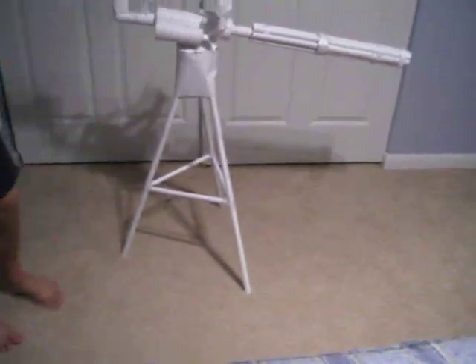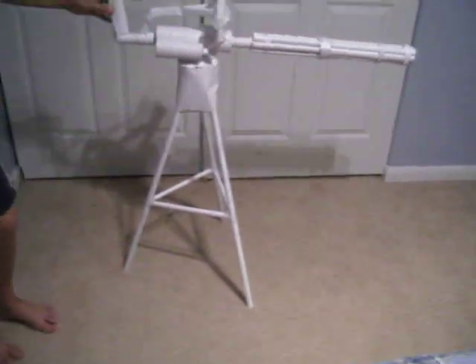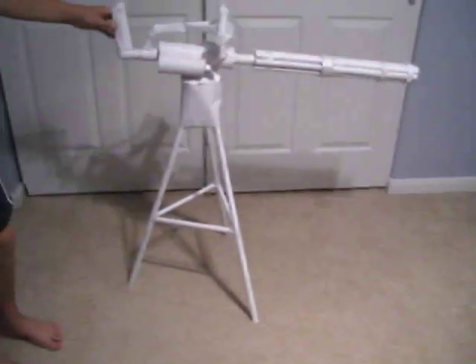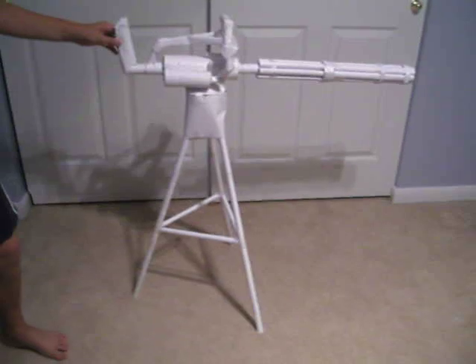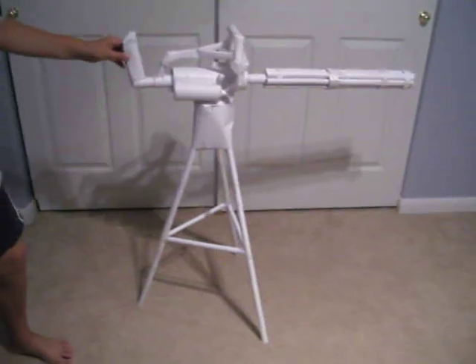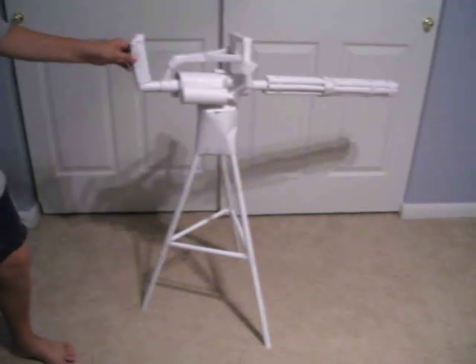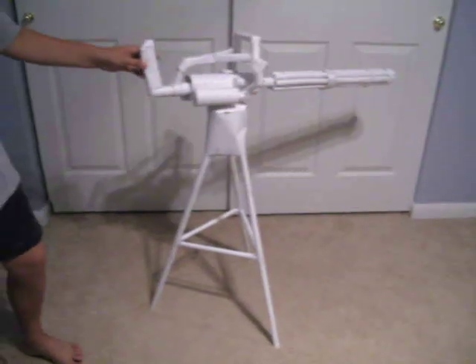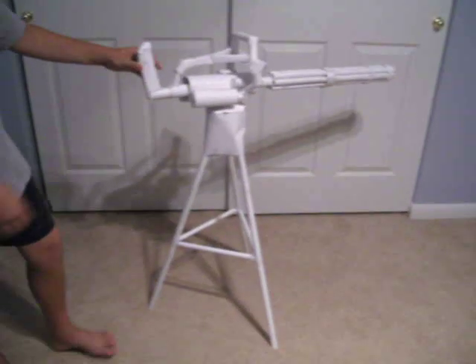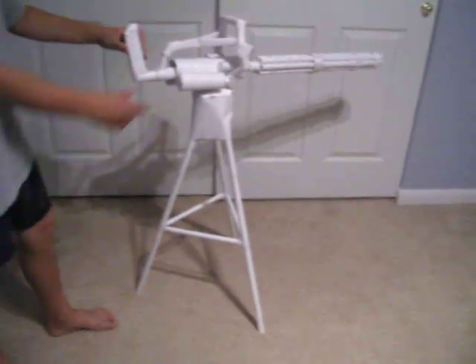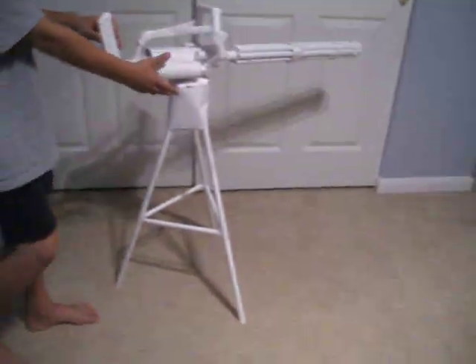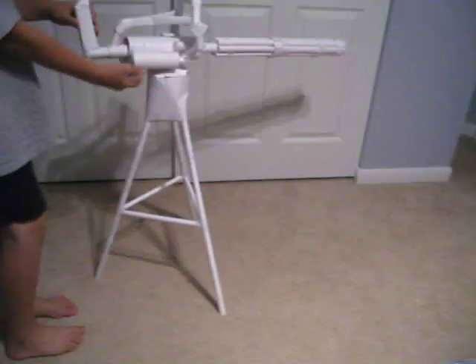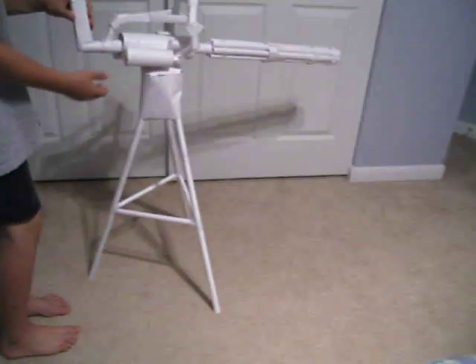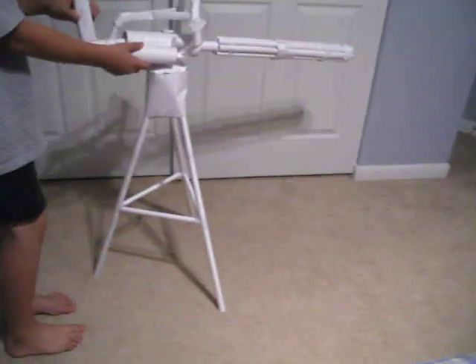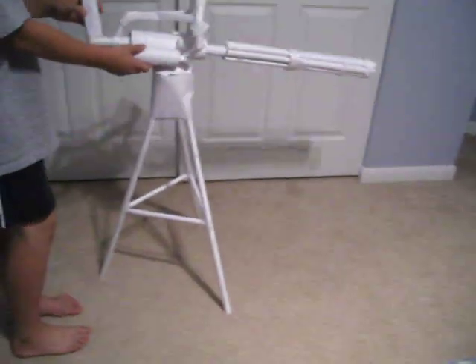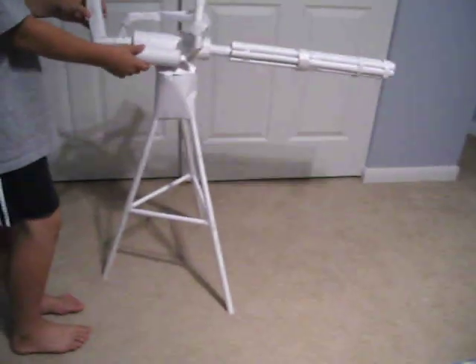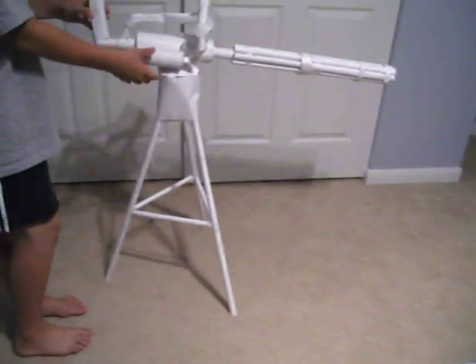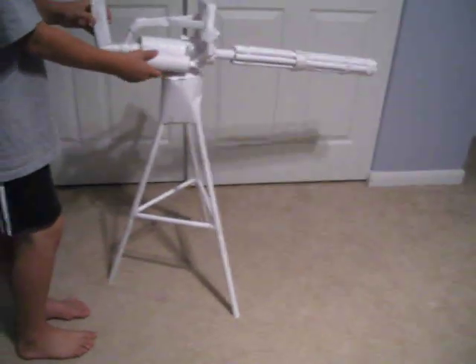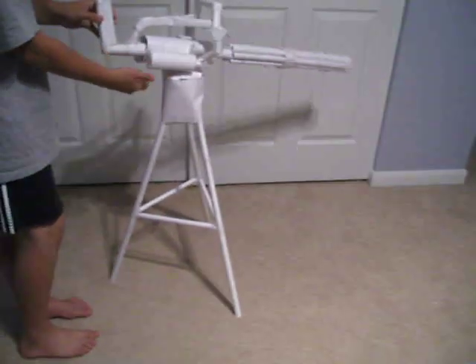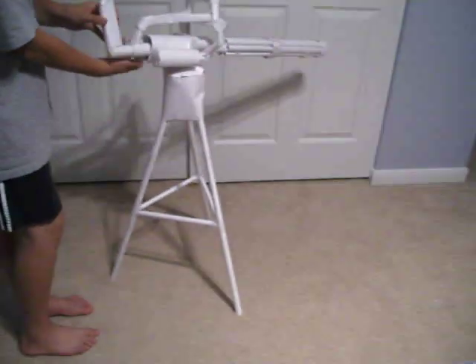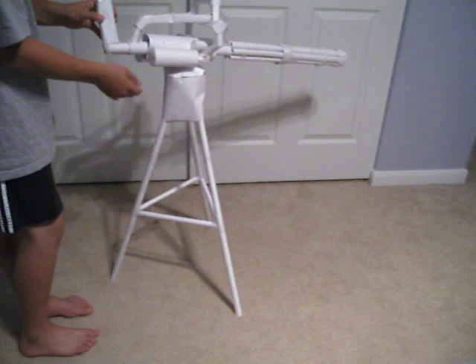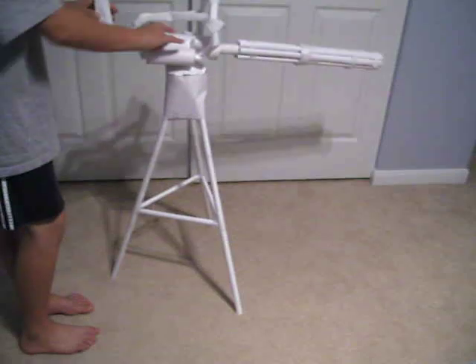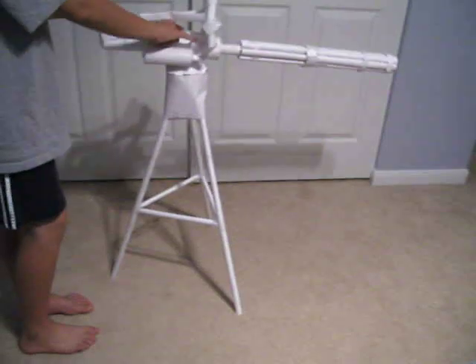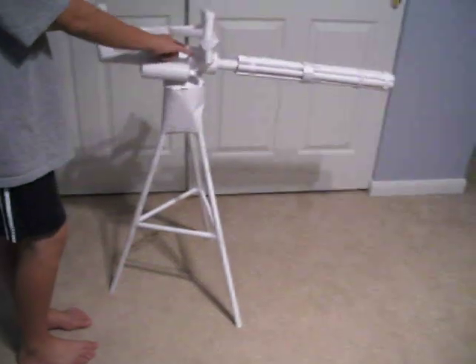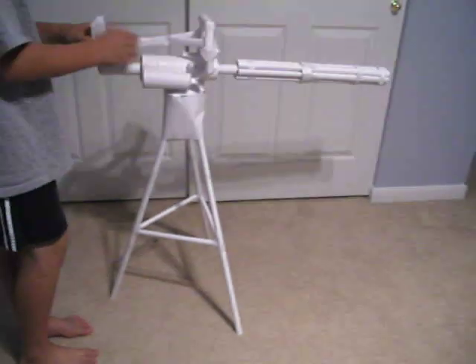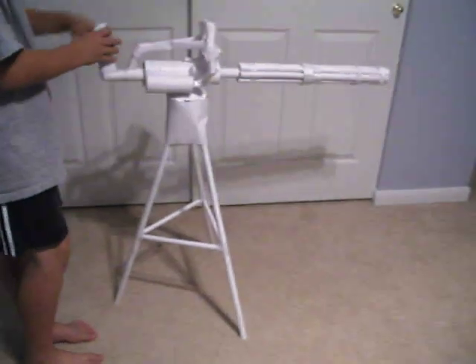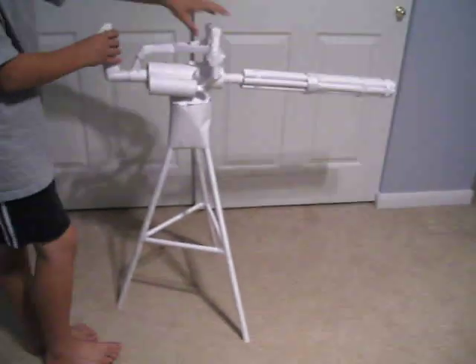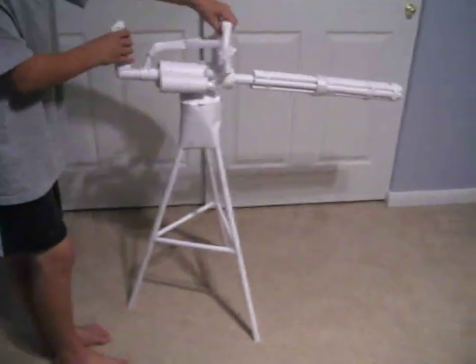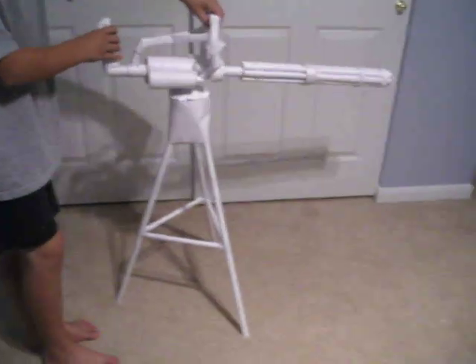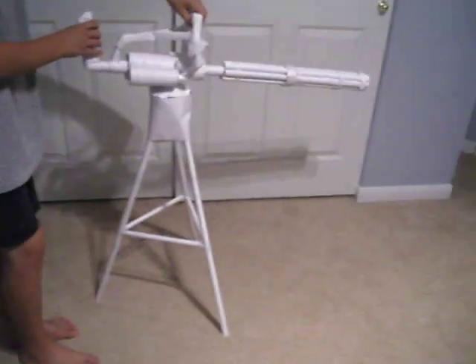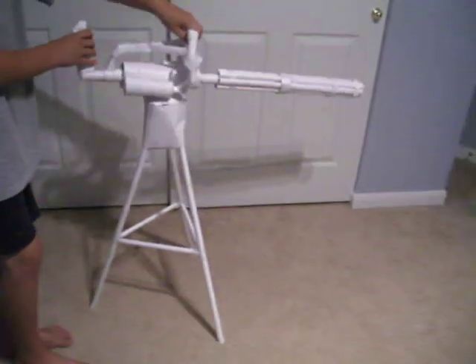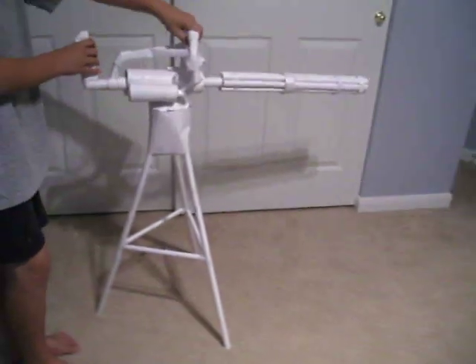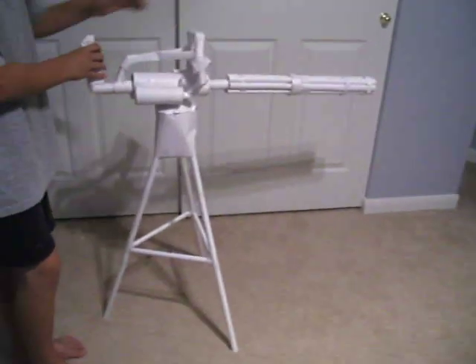There's the gun right there. It has two barrels on each side and these two barrels as the handle. It's really strong.